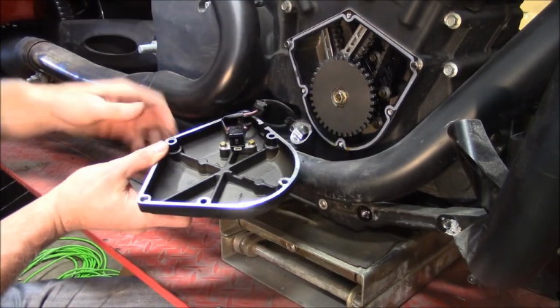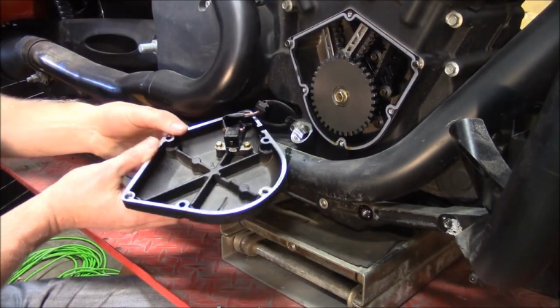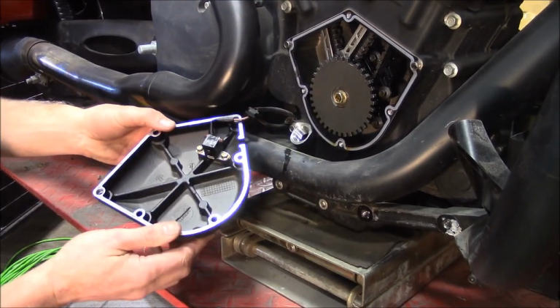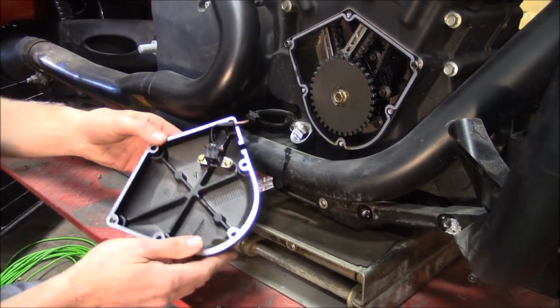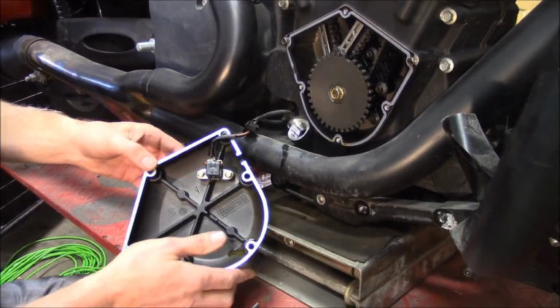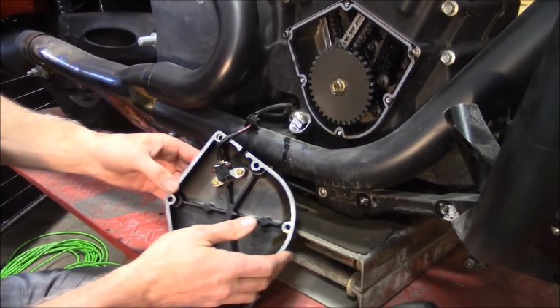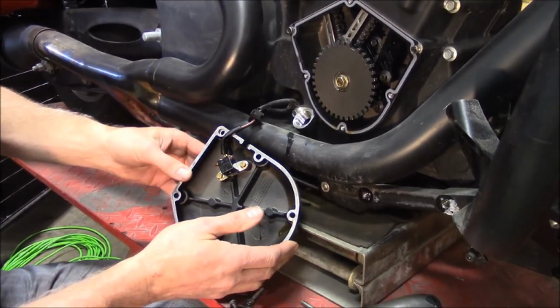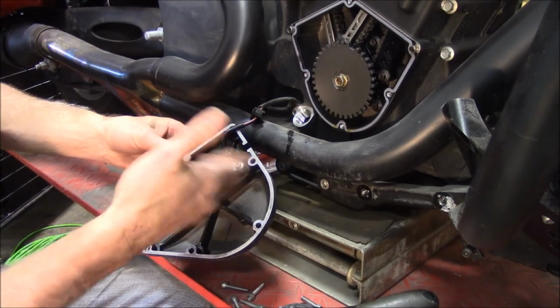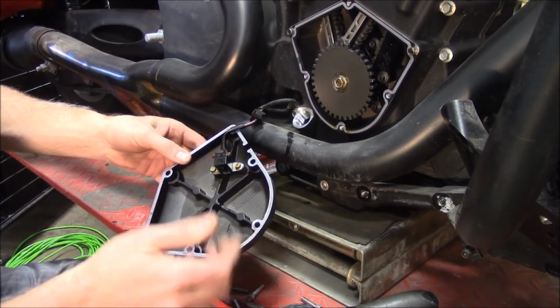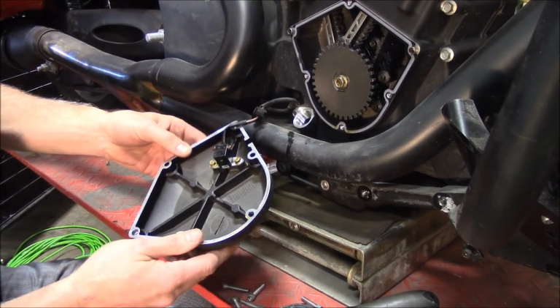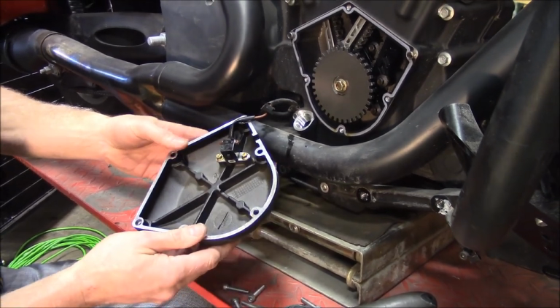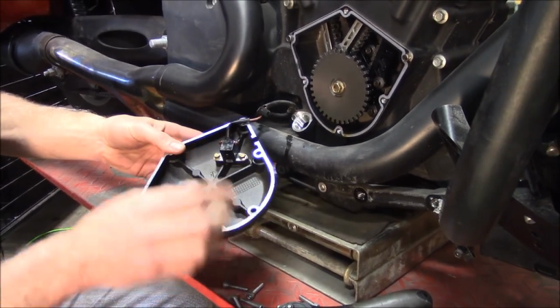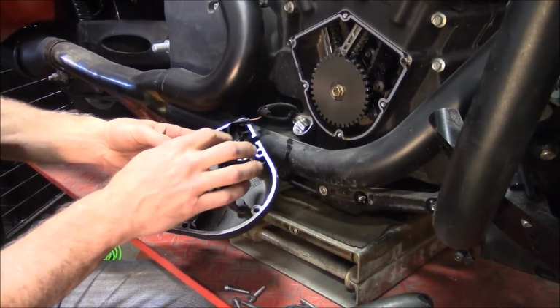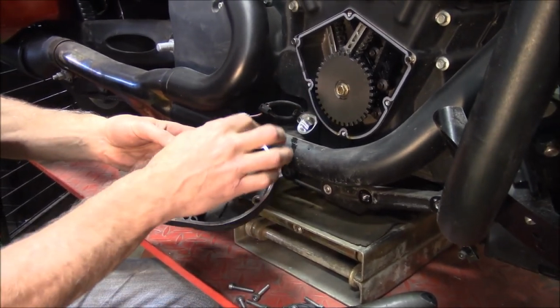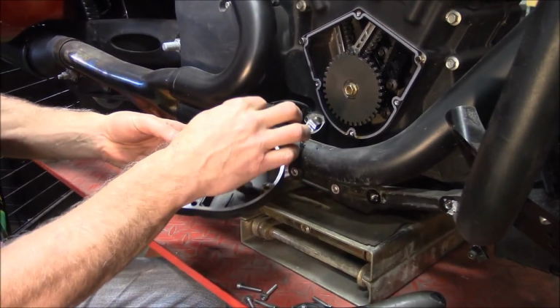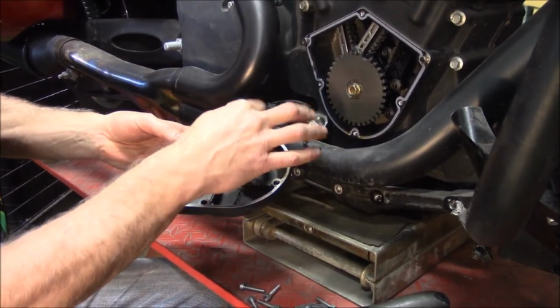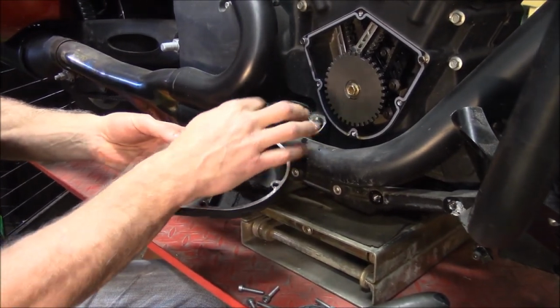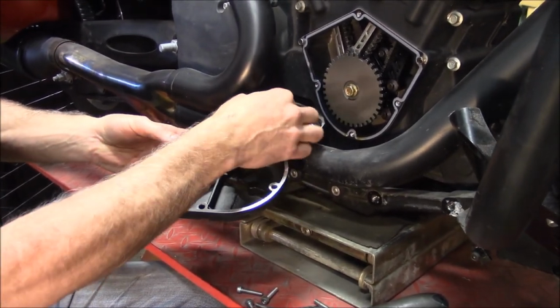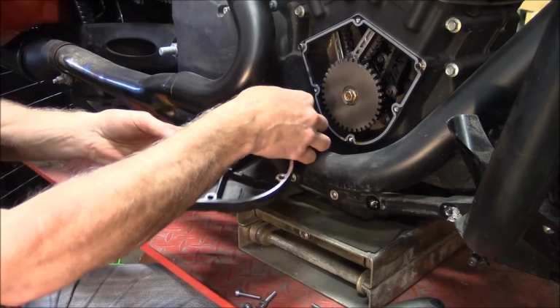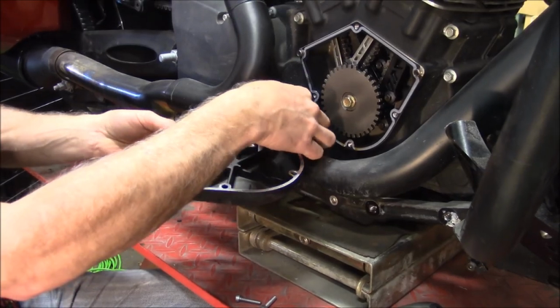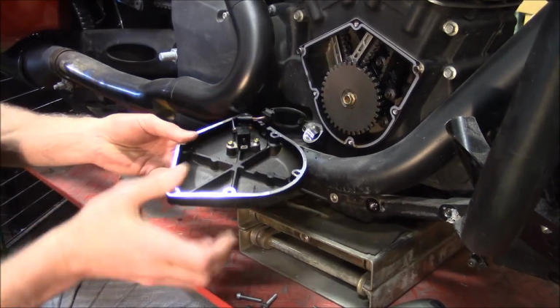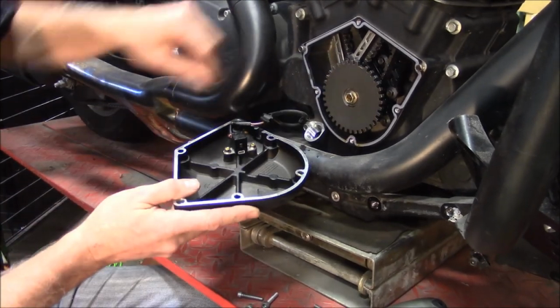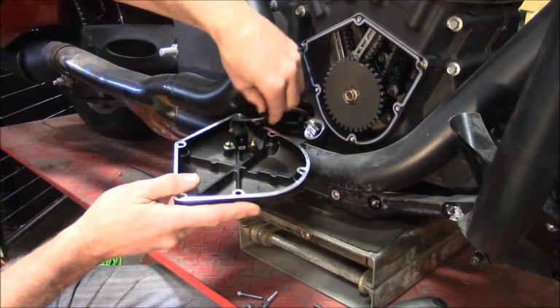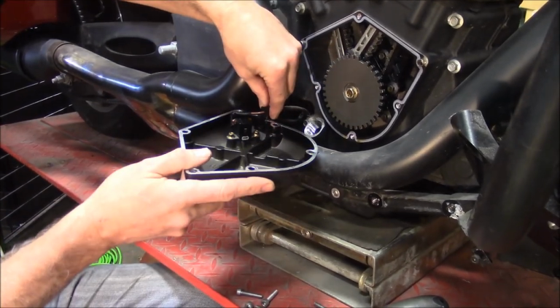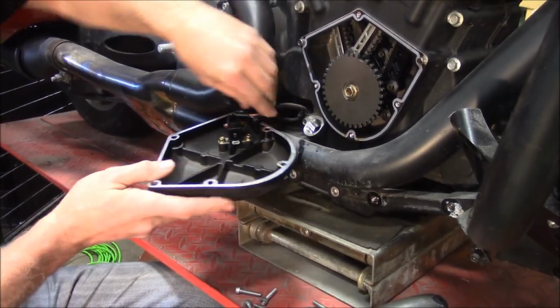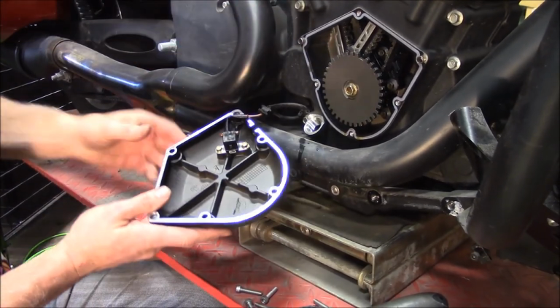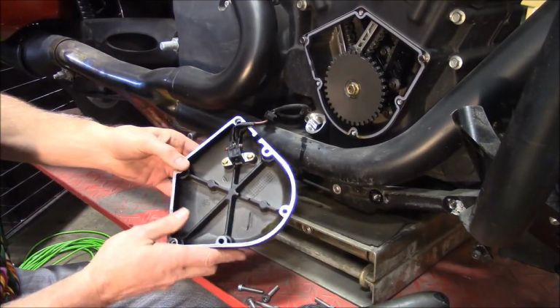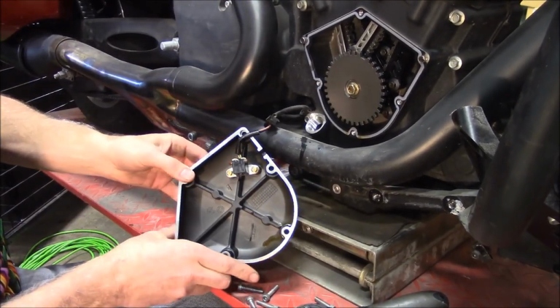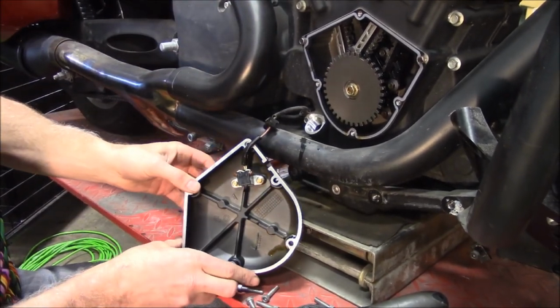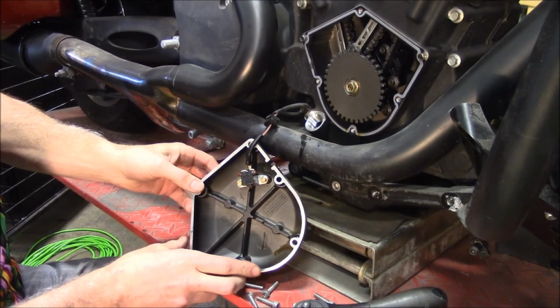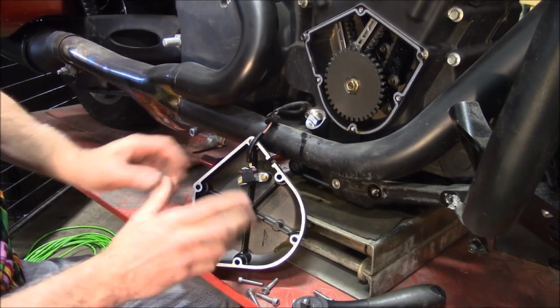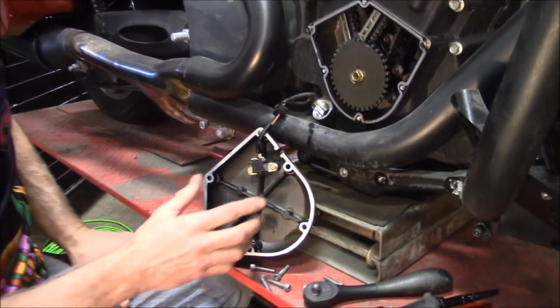We'll just leave it to the side right now because we don't have to do anything with that. But if you were to do anything, when you put this back together, make sure you put this in there the right way or it's going to leak oil. That's something you want to make sure you do.